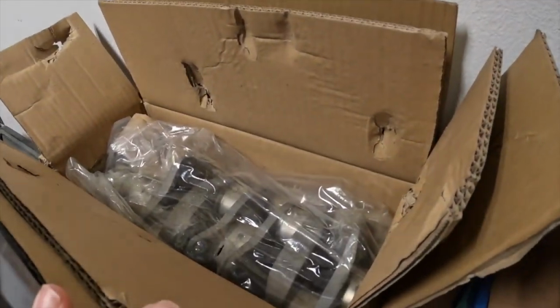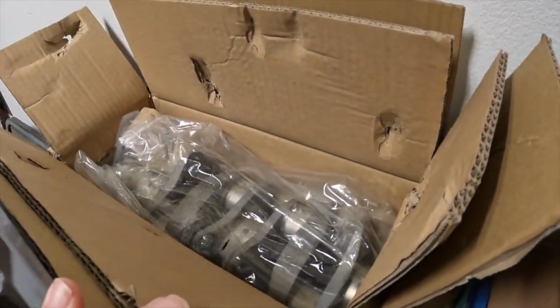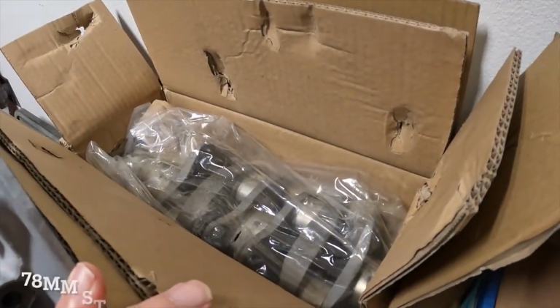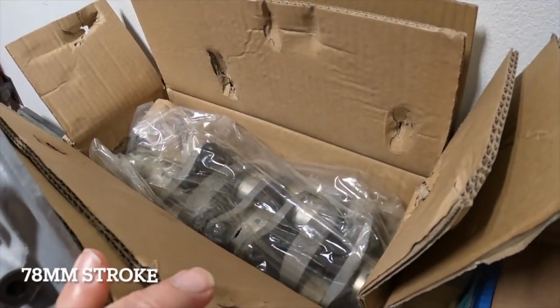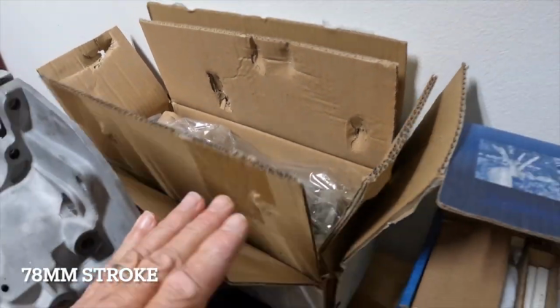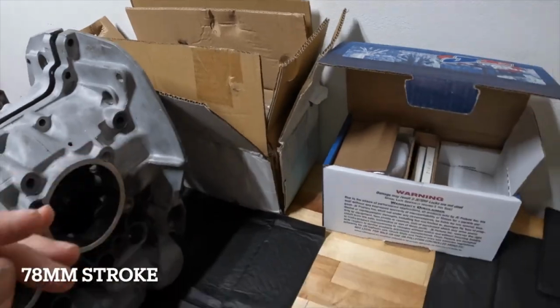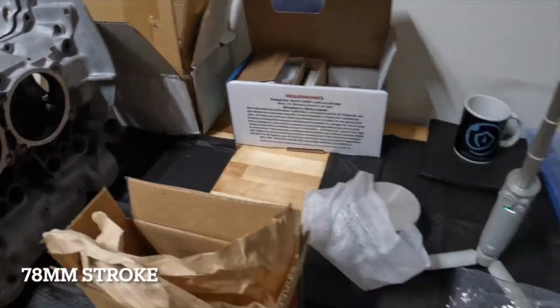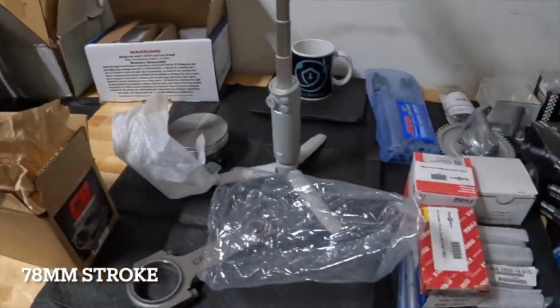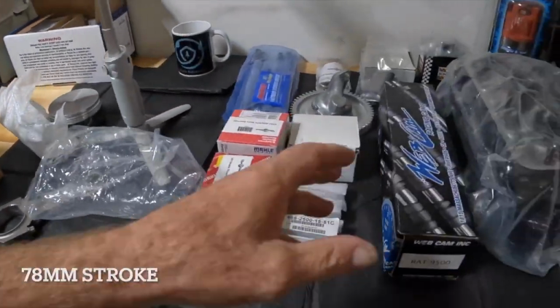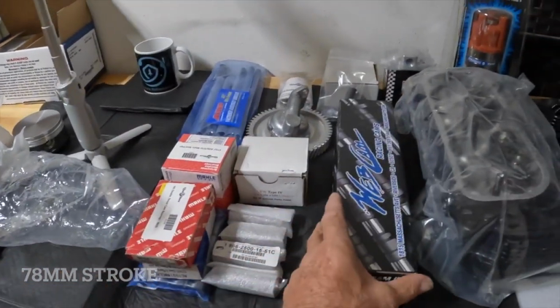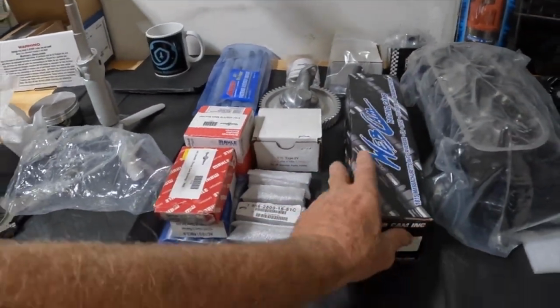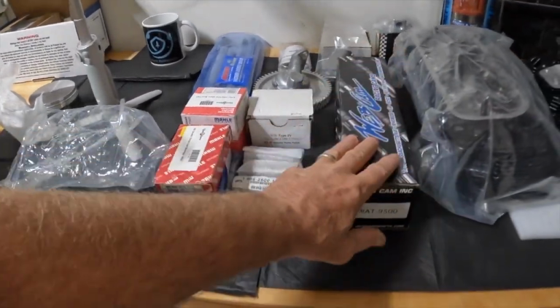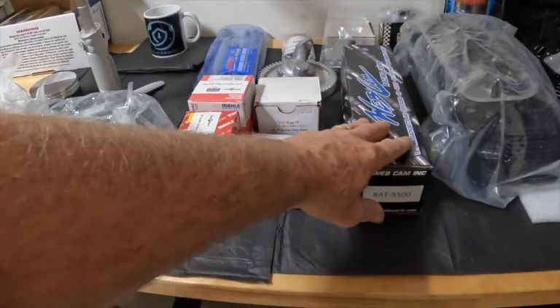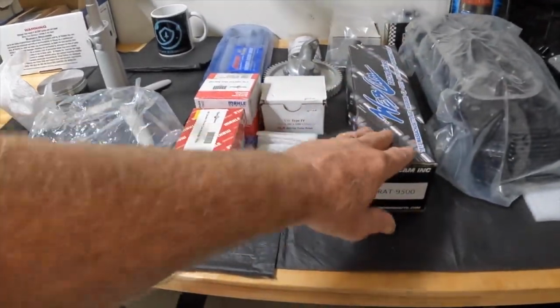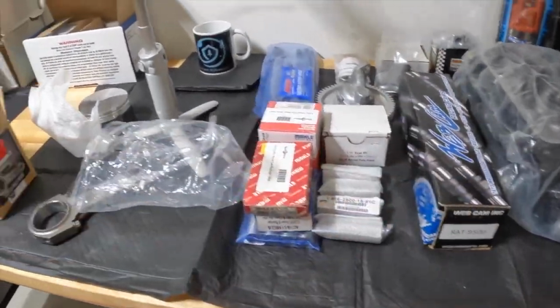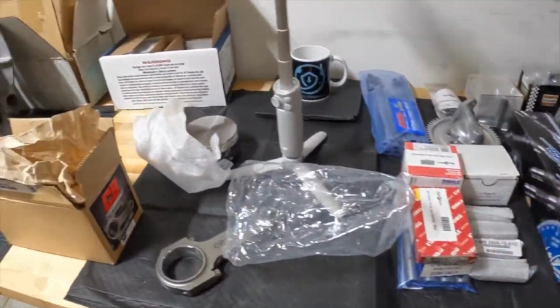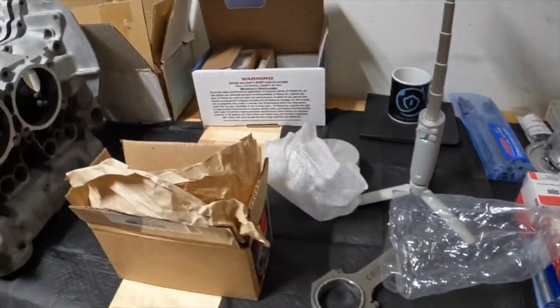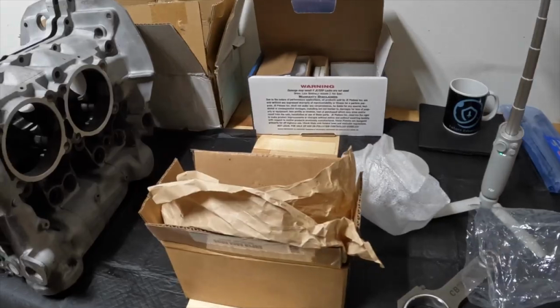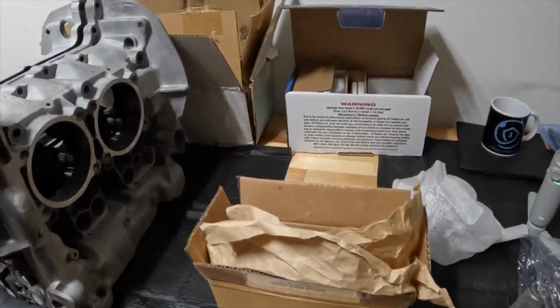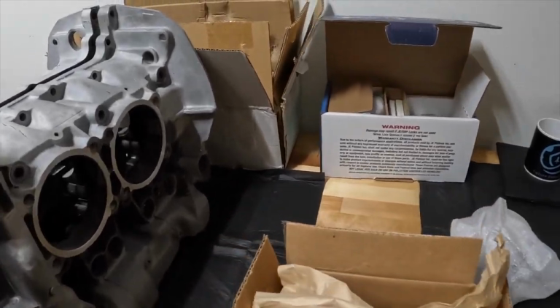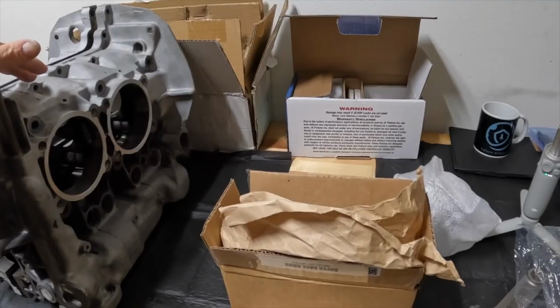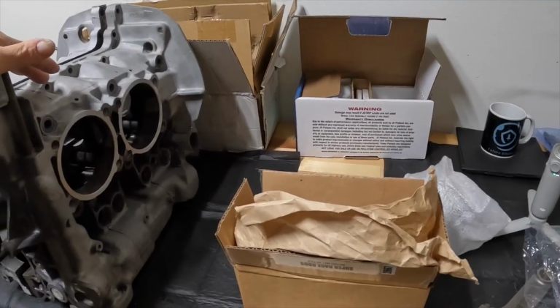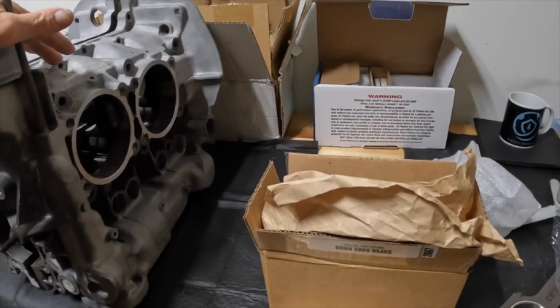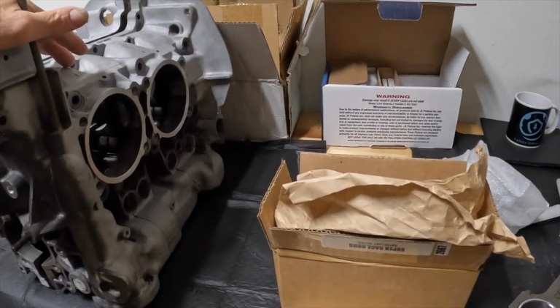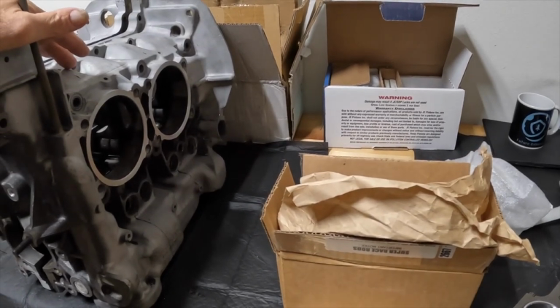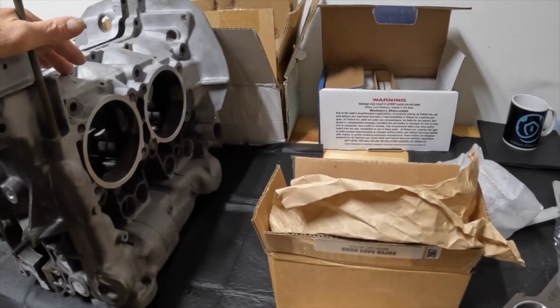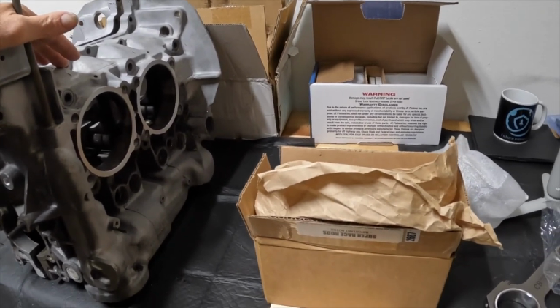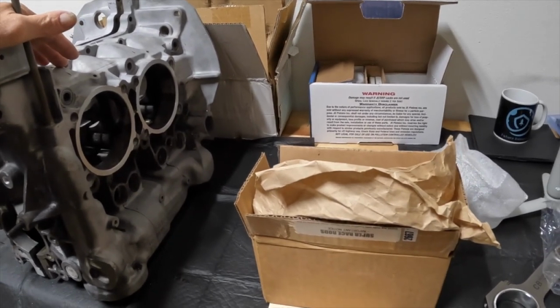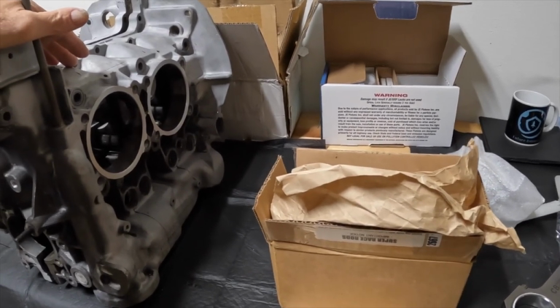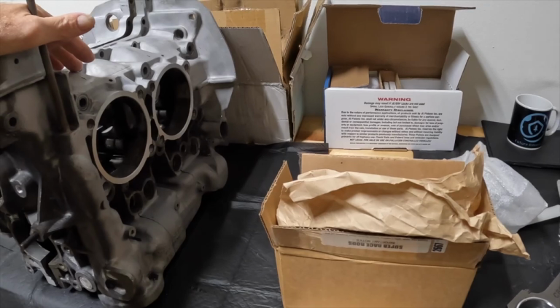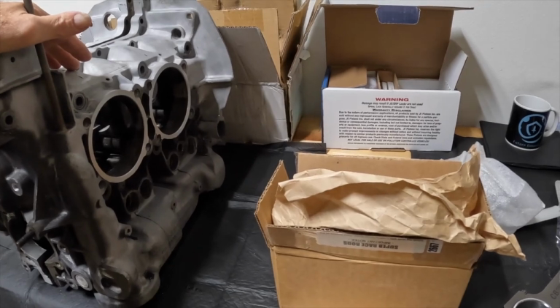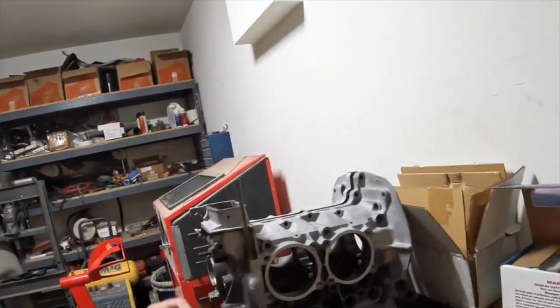There's my crank. The crank and the cam I'm sending off to Performance Metals and having them micro polish it.